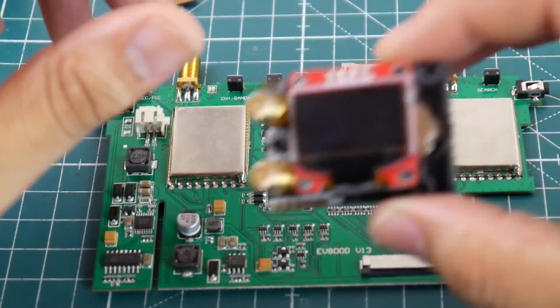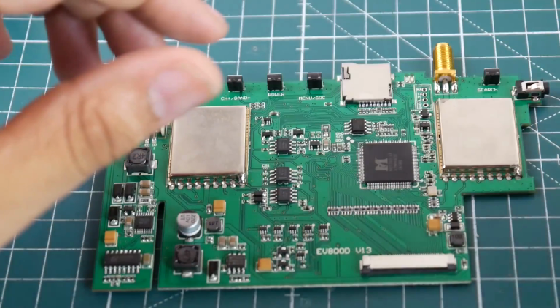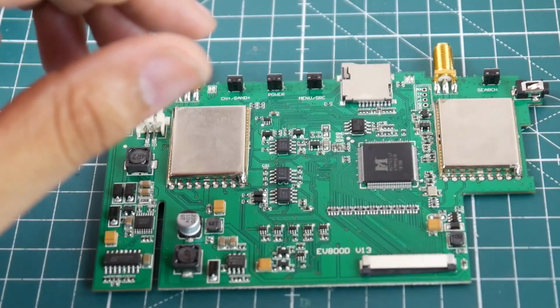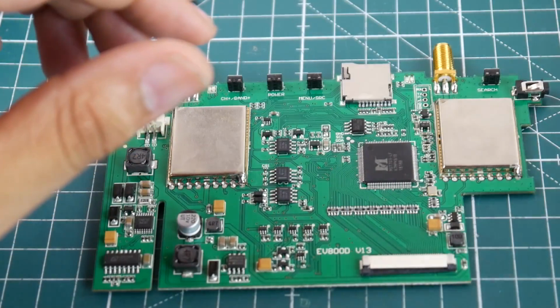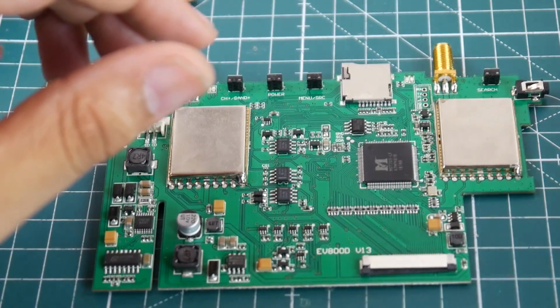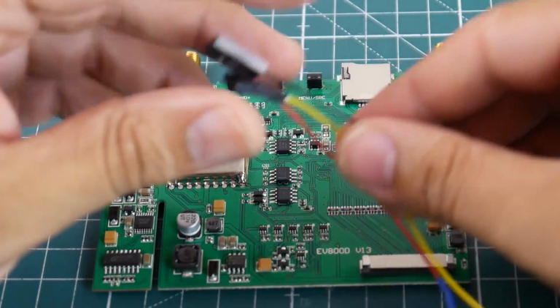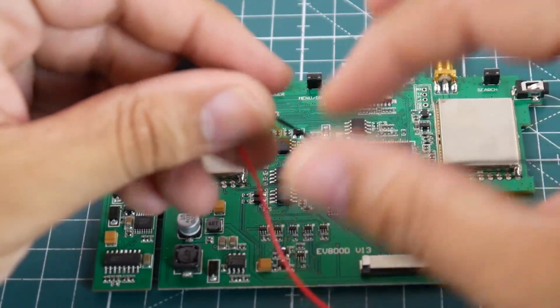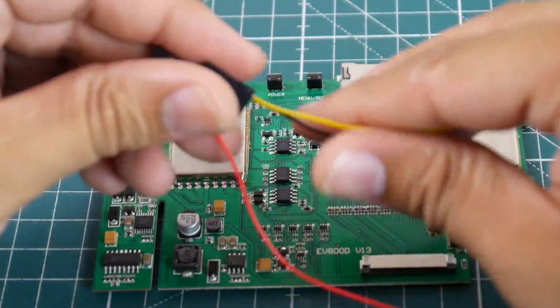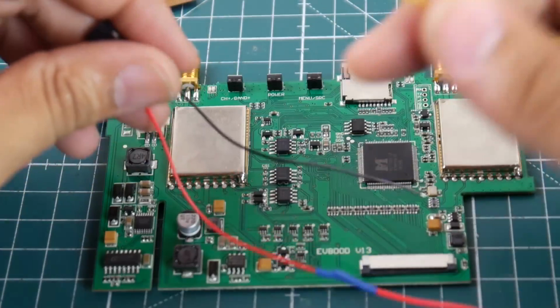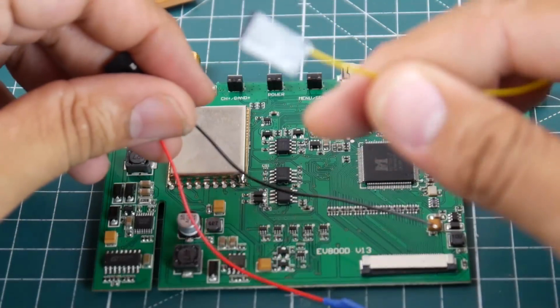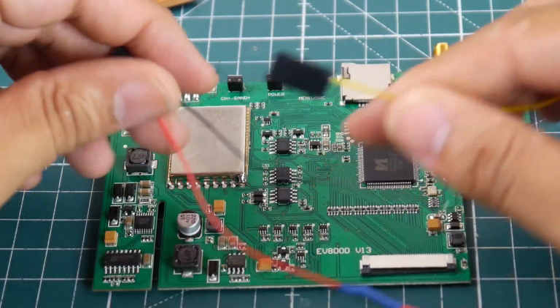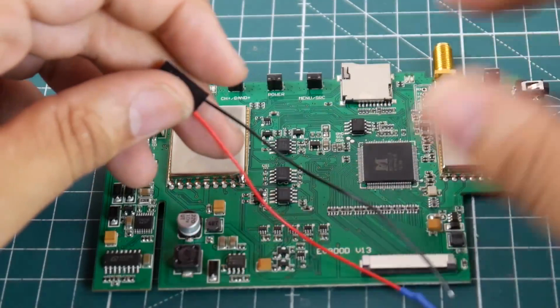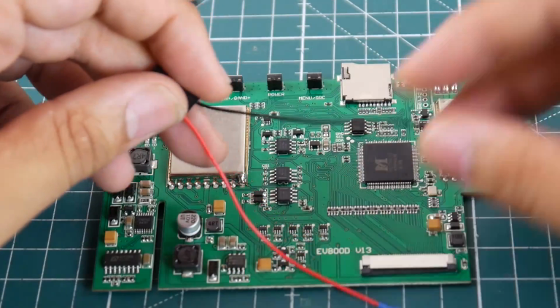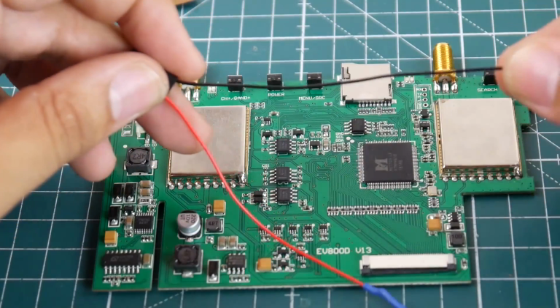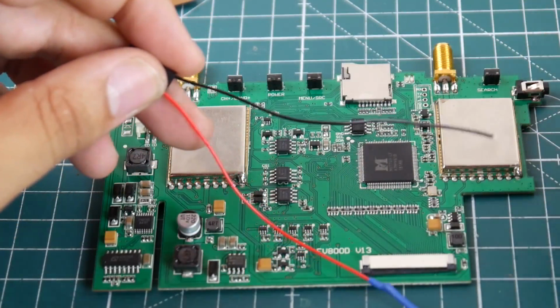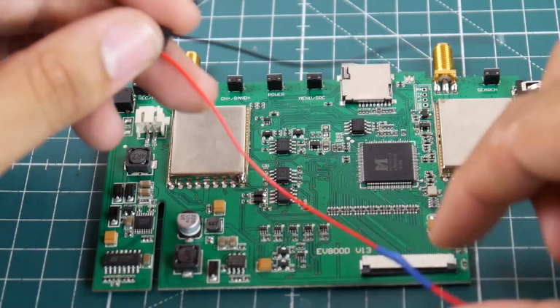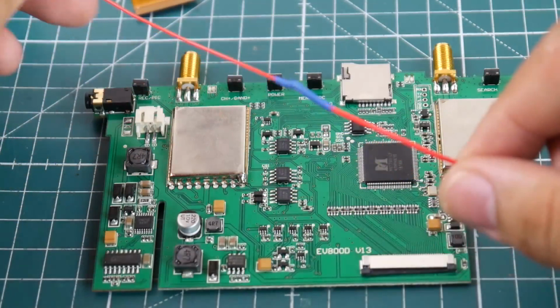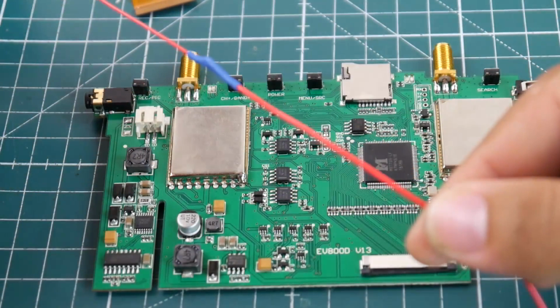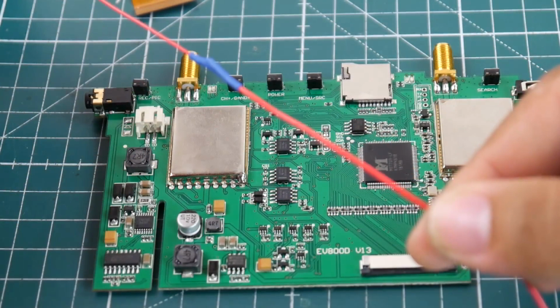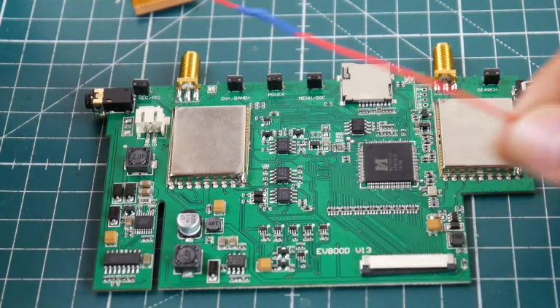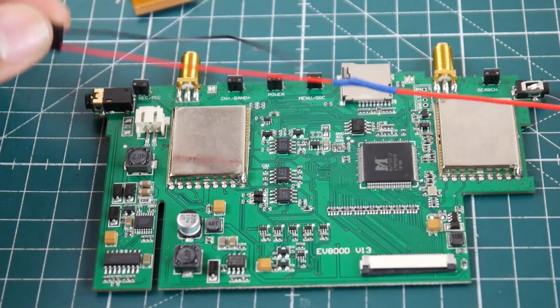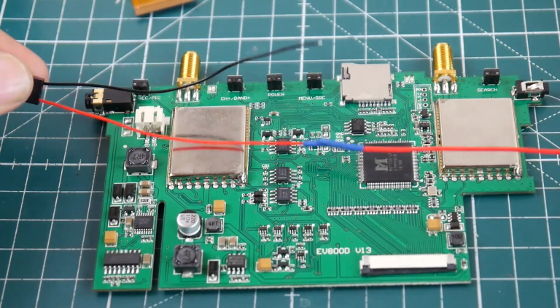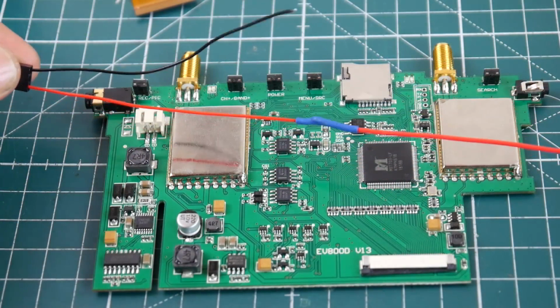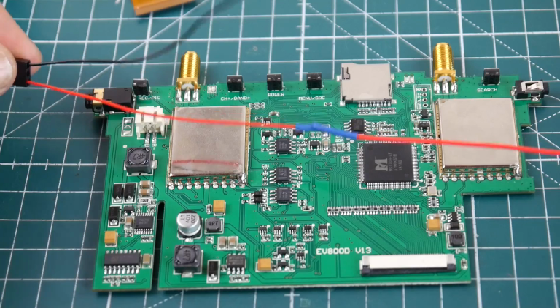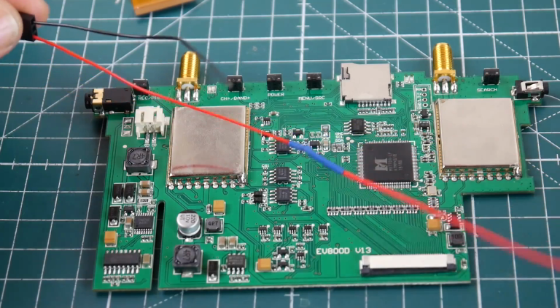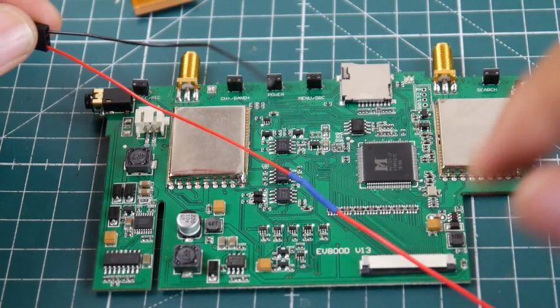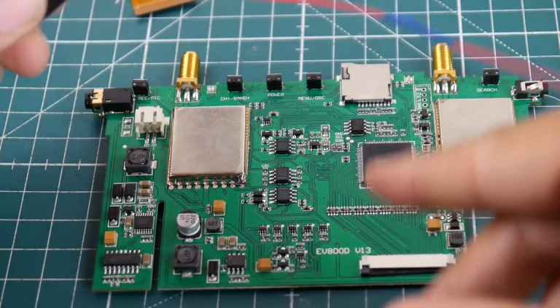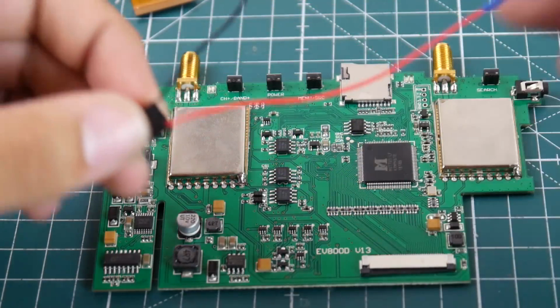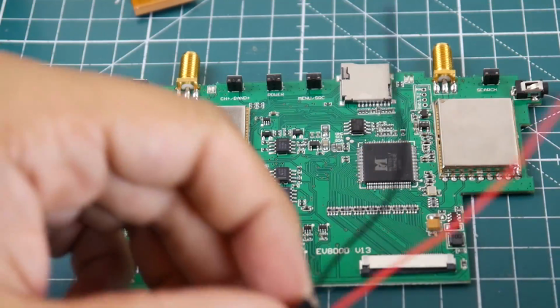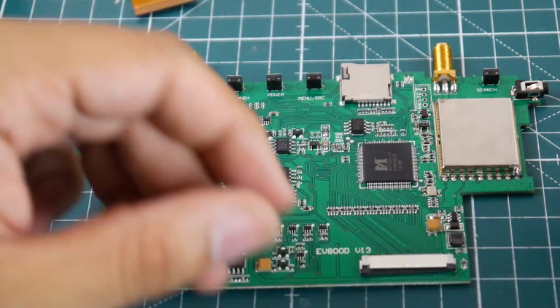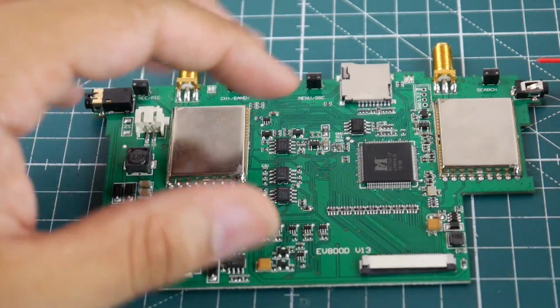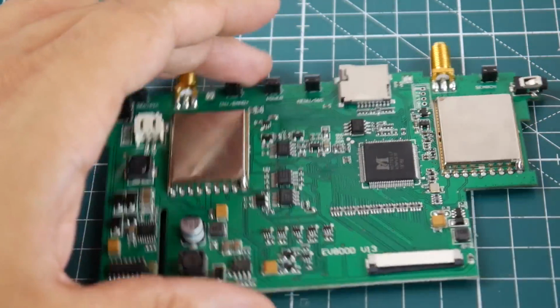So let's get started. We have a yellow wire for video, black for ground obviously, and red for power. The red is a little bit longer, and there's a reason for that which I'll show you in a little bit.